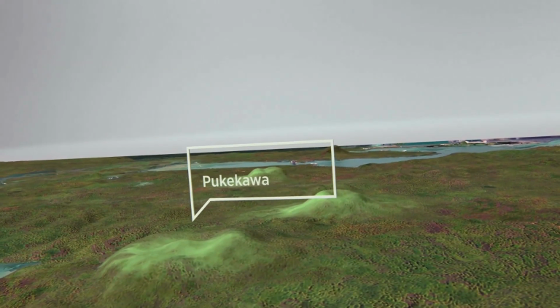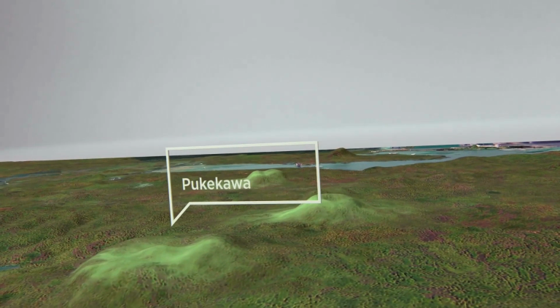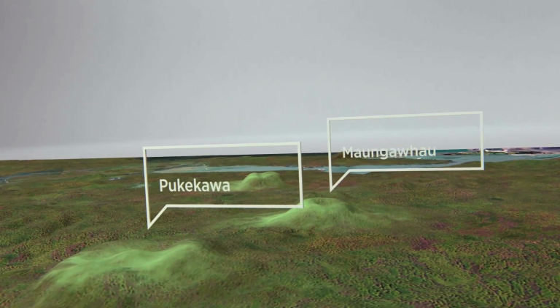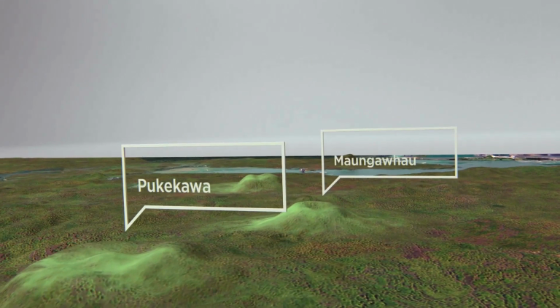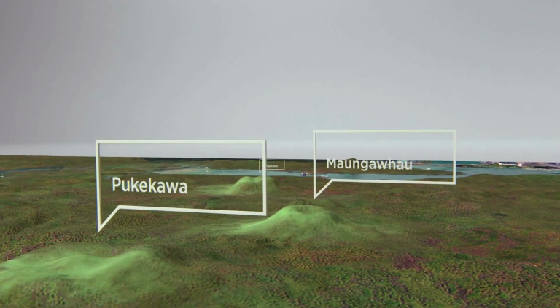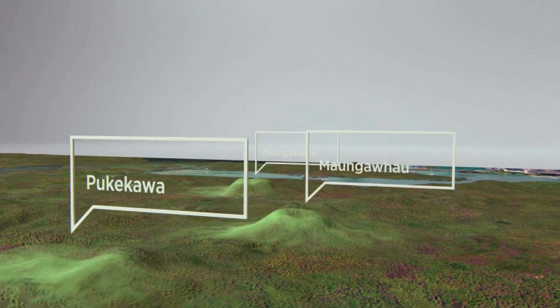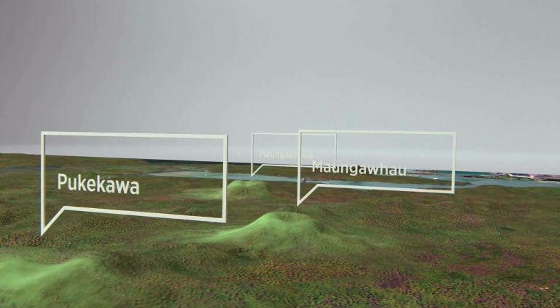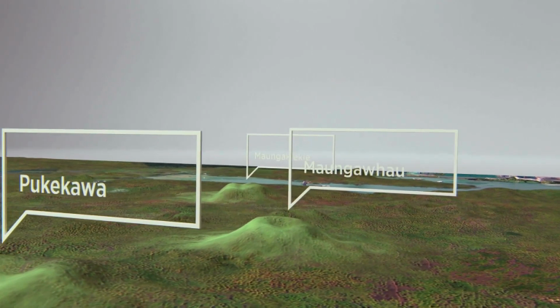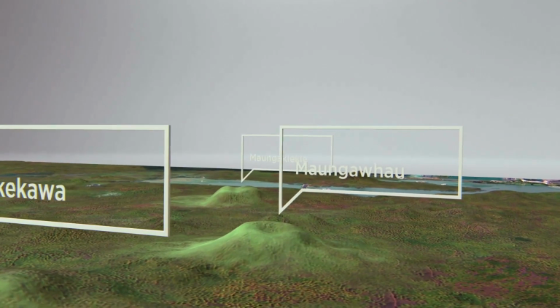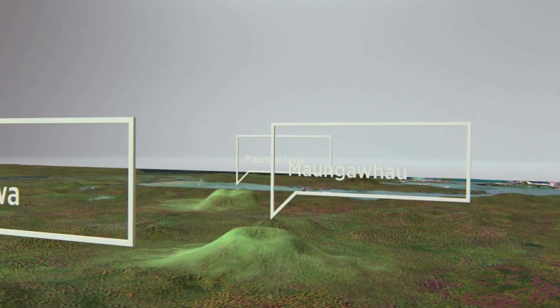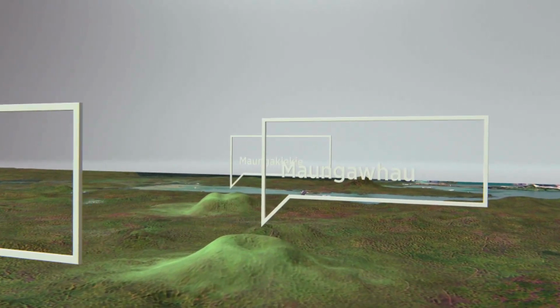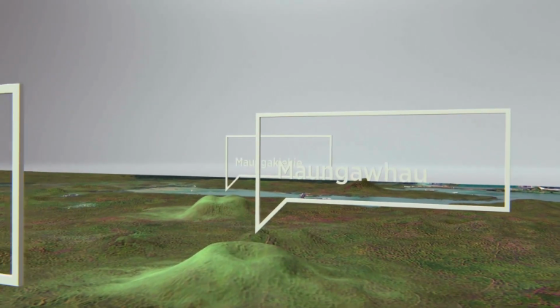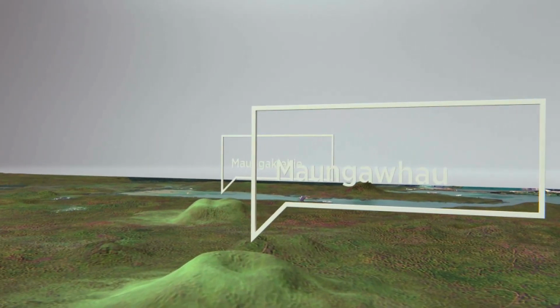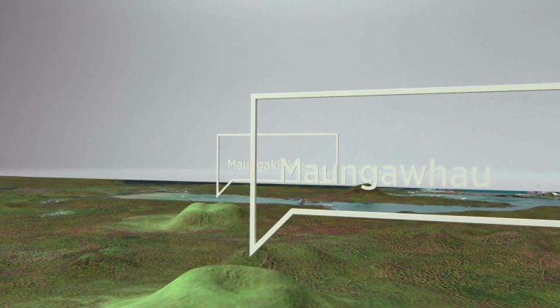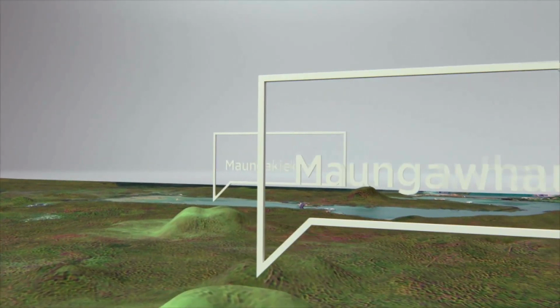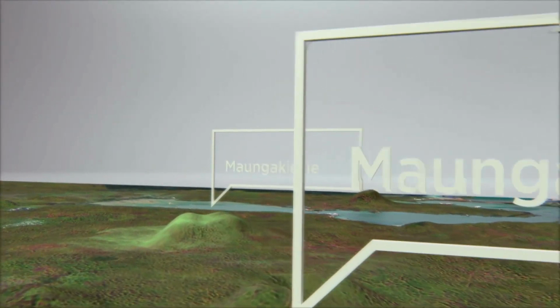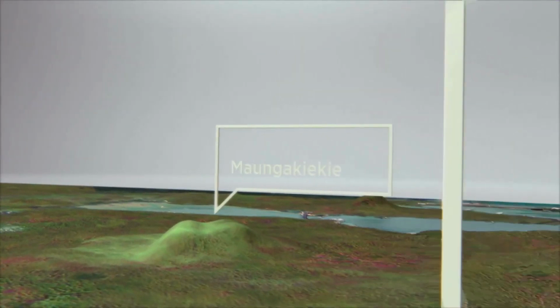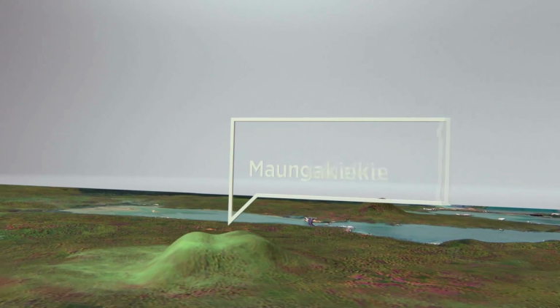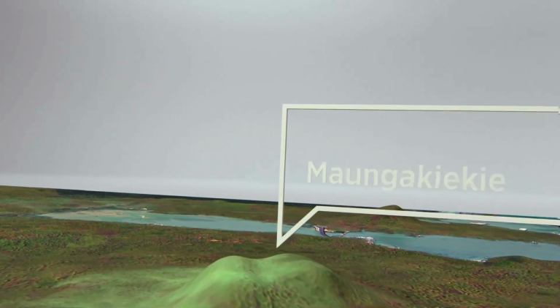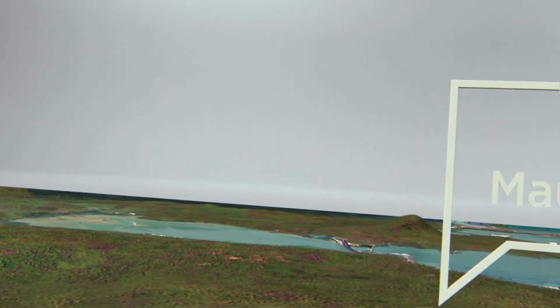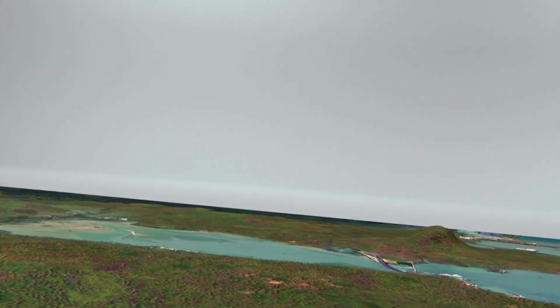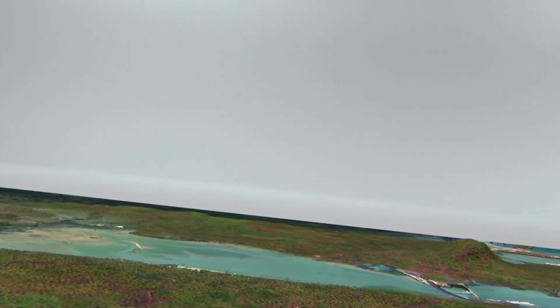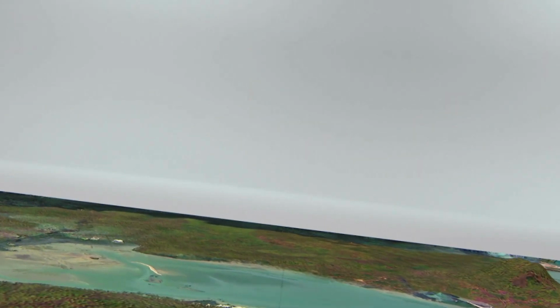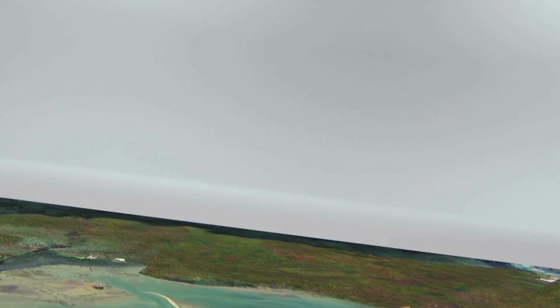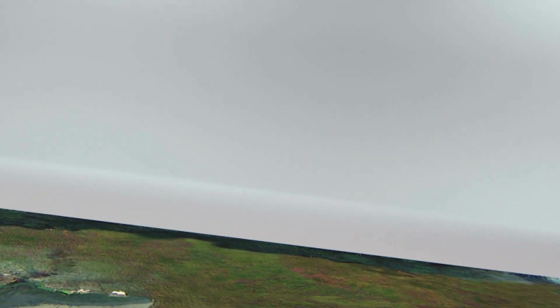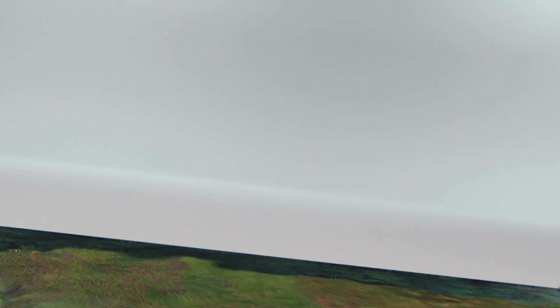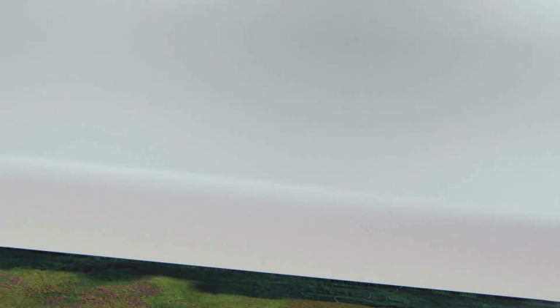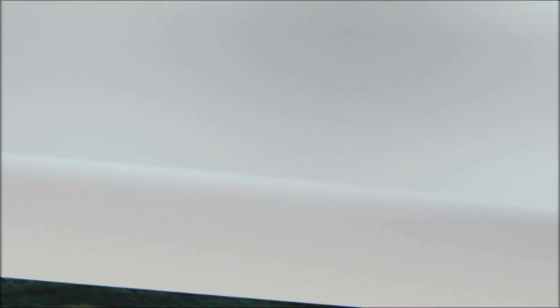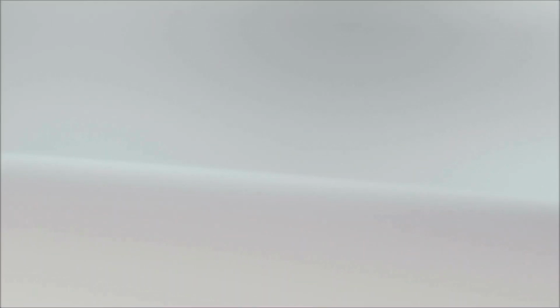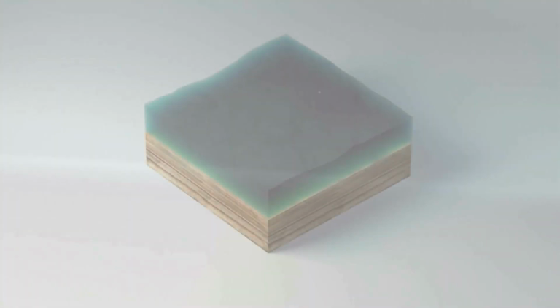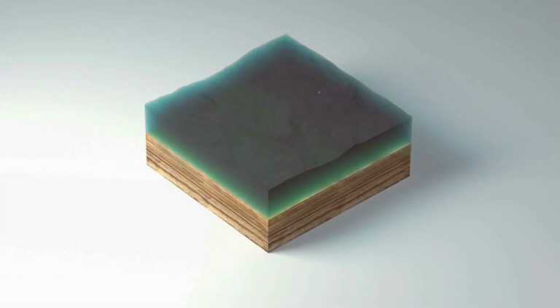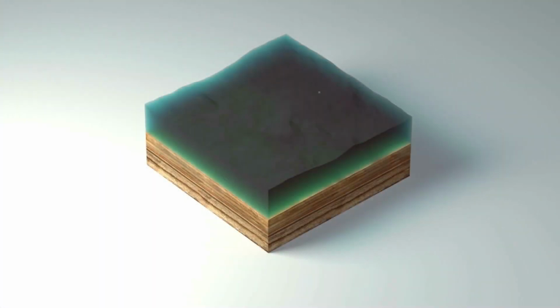Pukekawa, Maunga Whau and Maunga Keakia are just some of the volcanoes that dot our landscape. Differing phases of volcanic eruptions have formed peninsulas, maunga, basins and lakes.